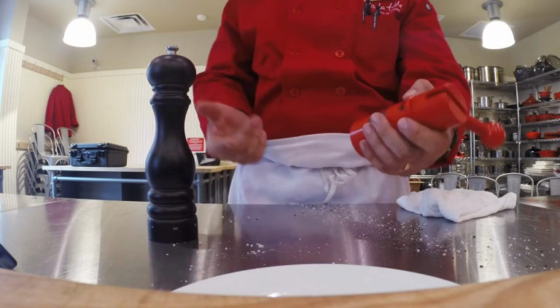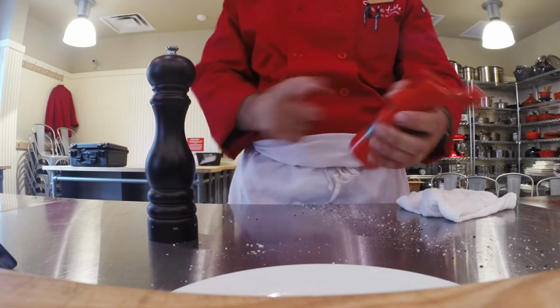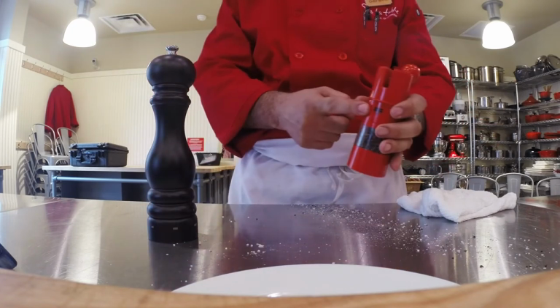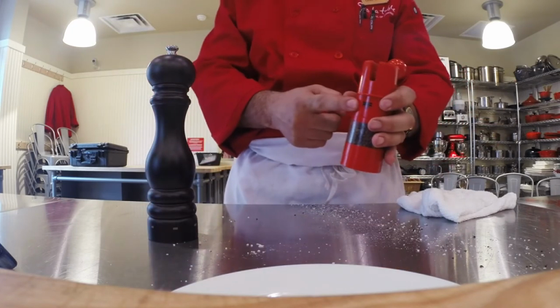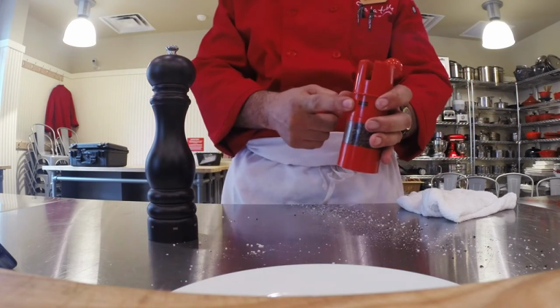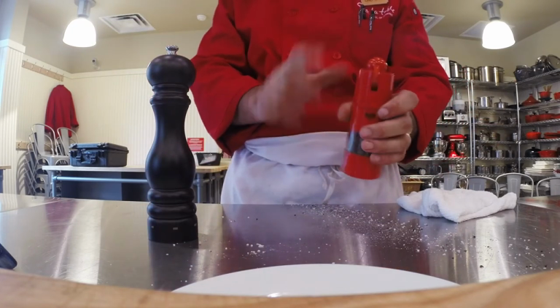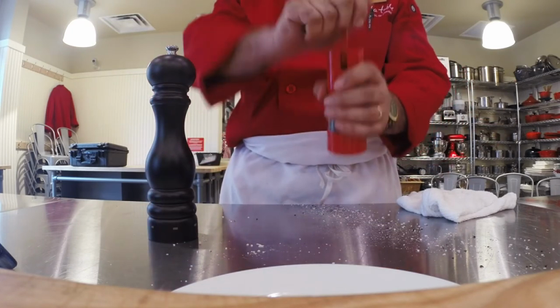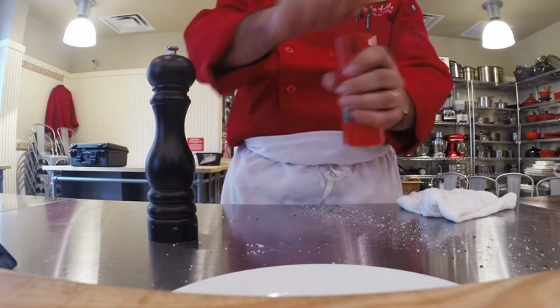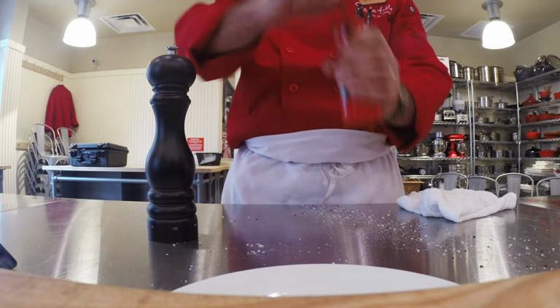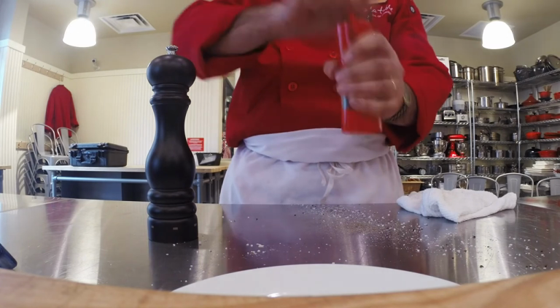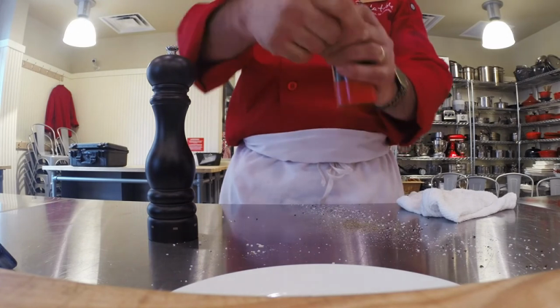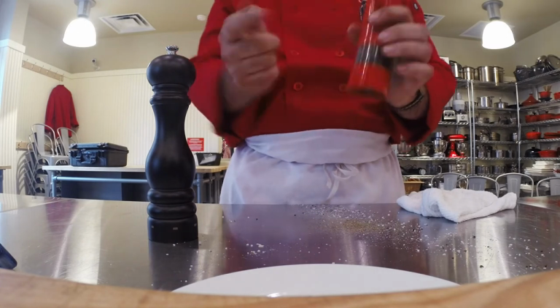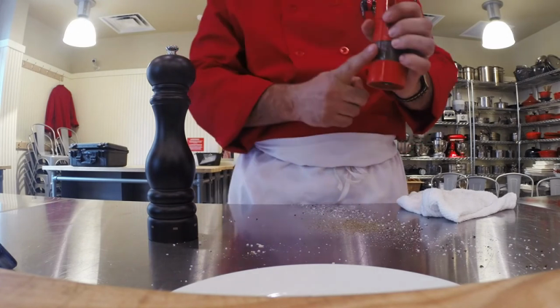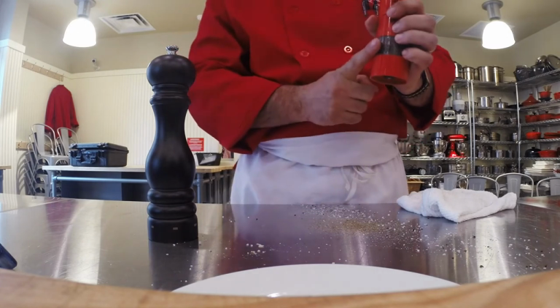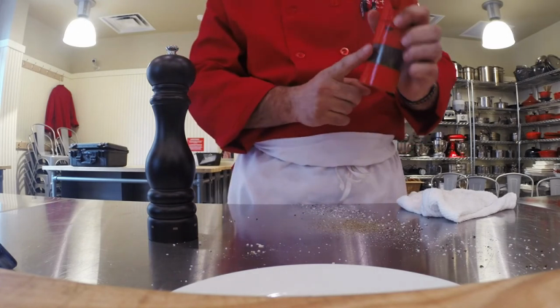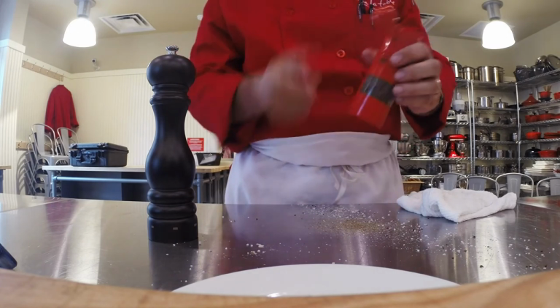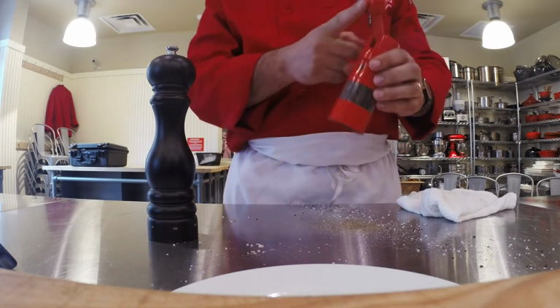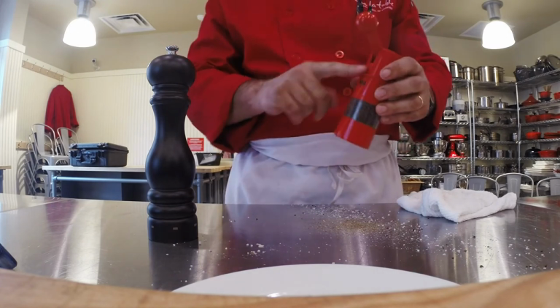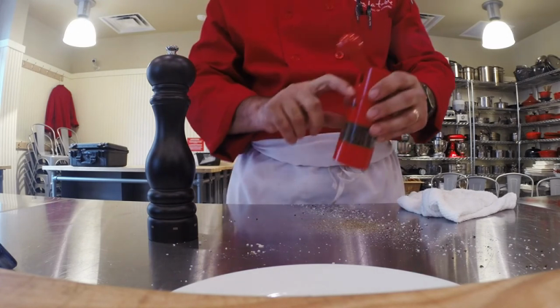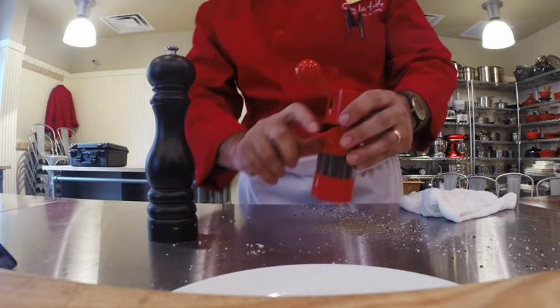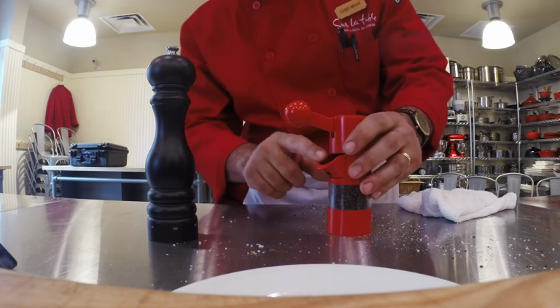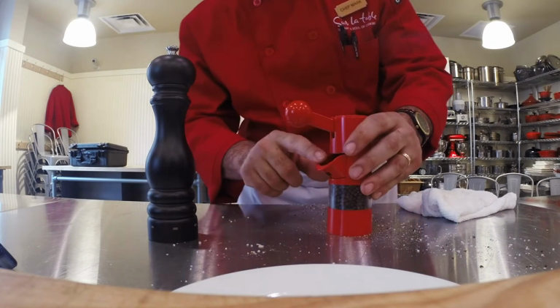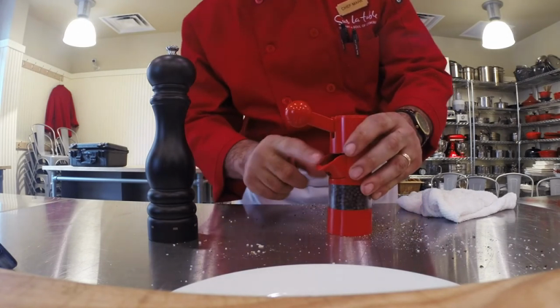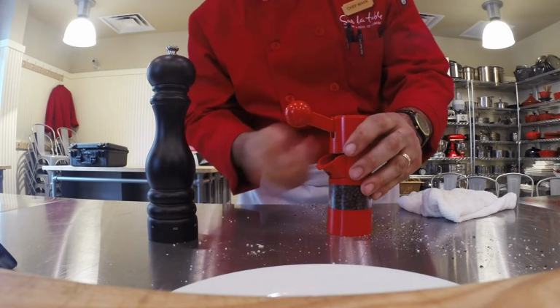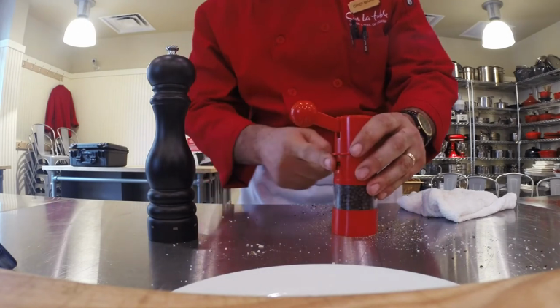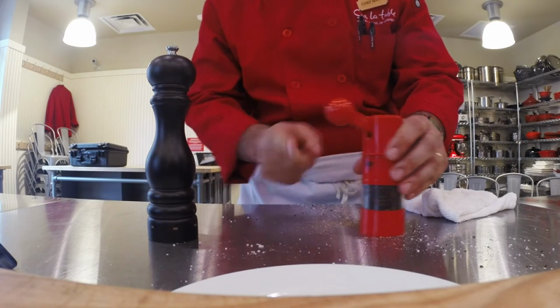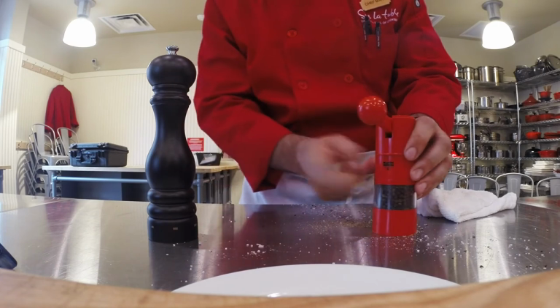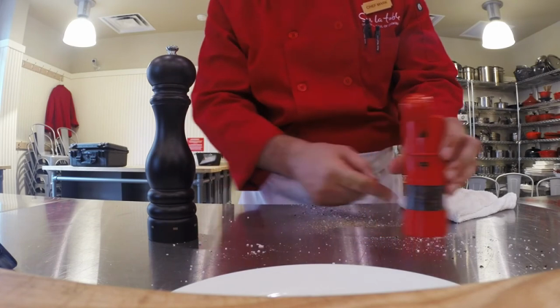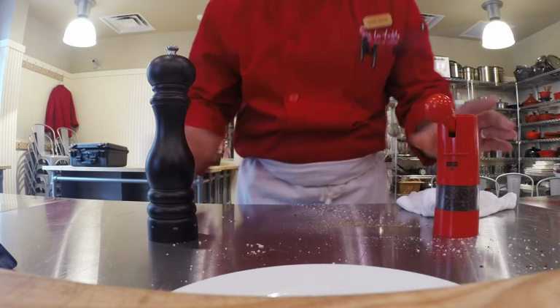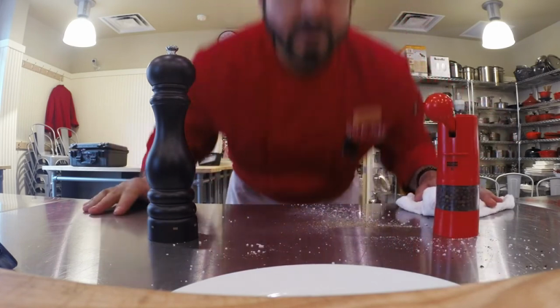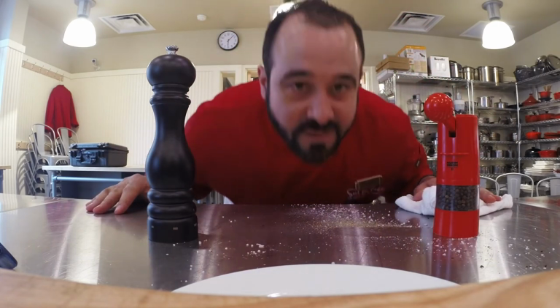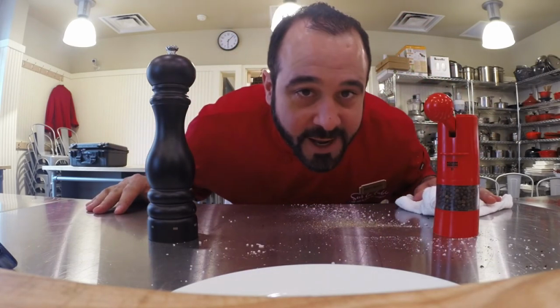So recently I've been using the Kun Rakan pepper mill — it ratchets back and forth, cranks out a lot of pepper, really easy to use, super easy to fill. I love it. Check these out. Tip of the day.